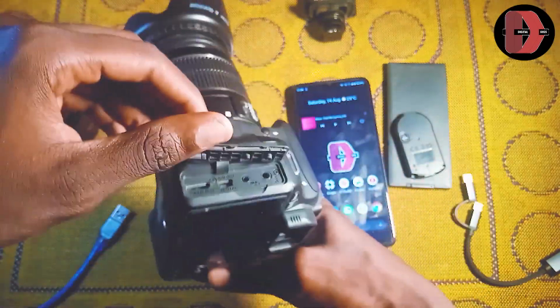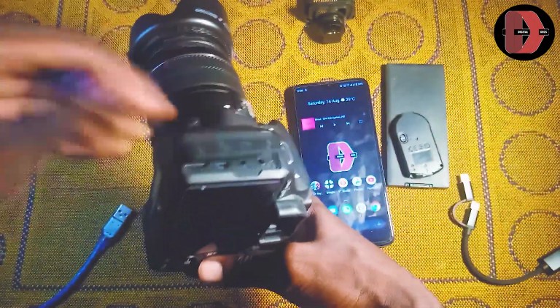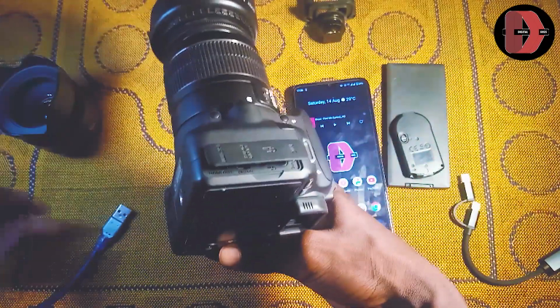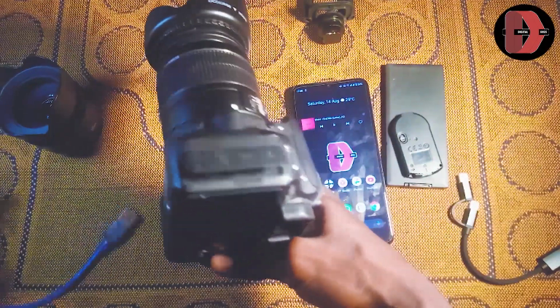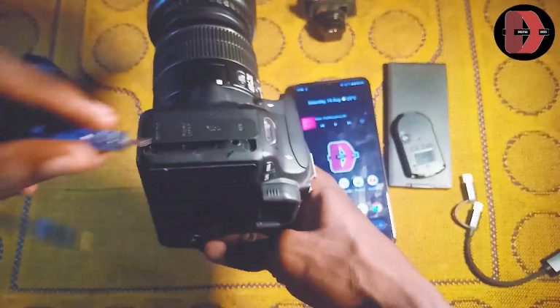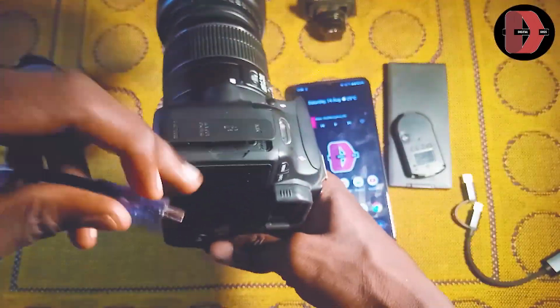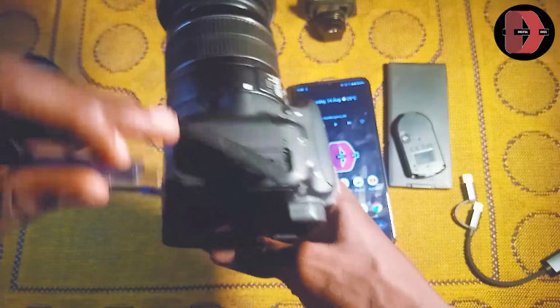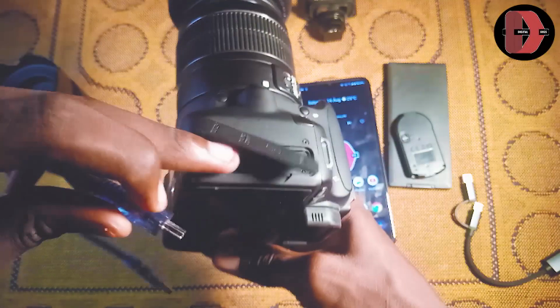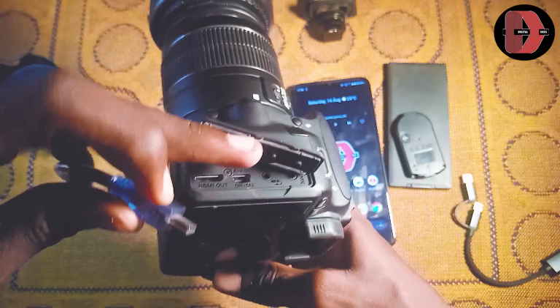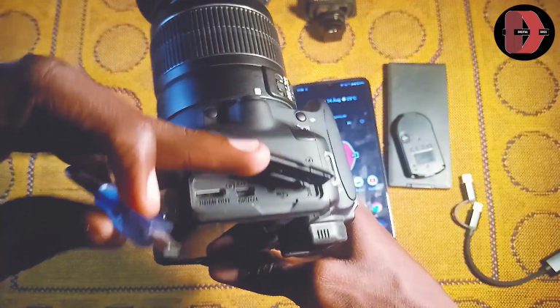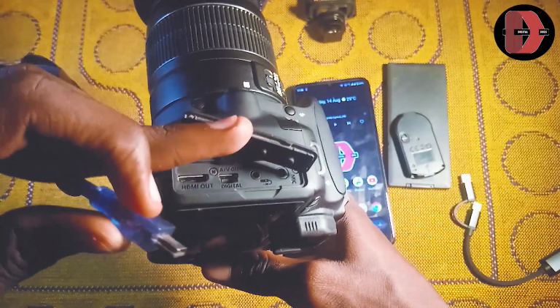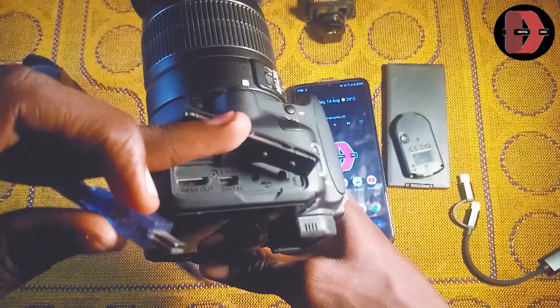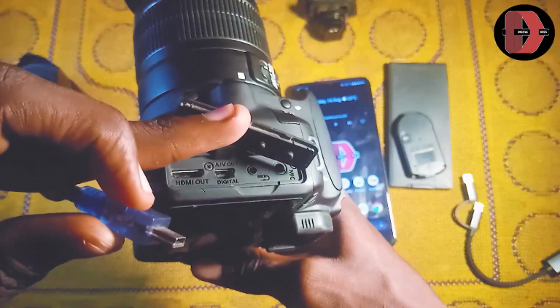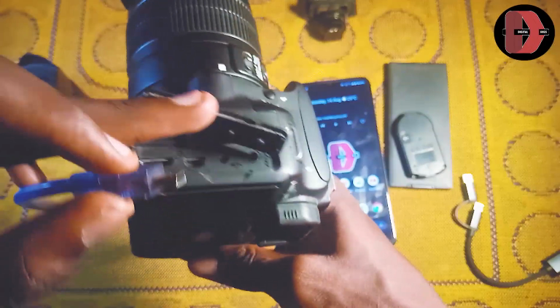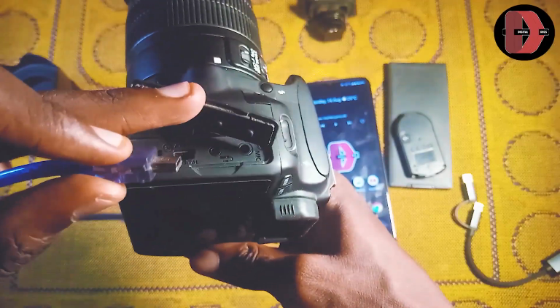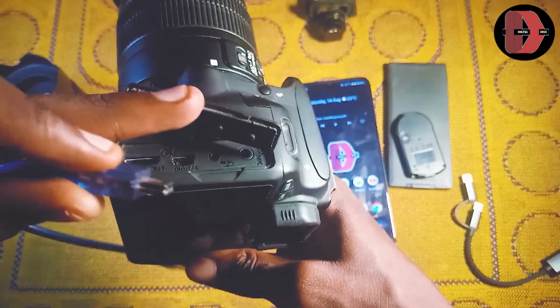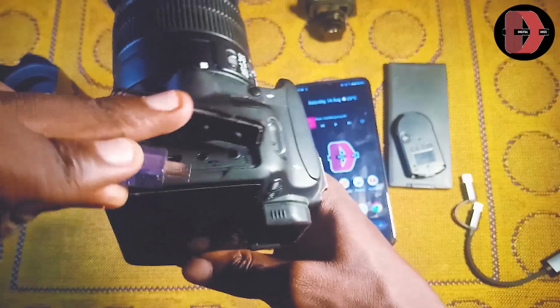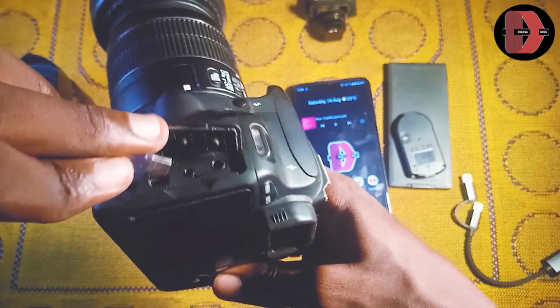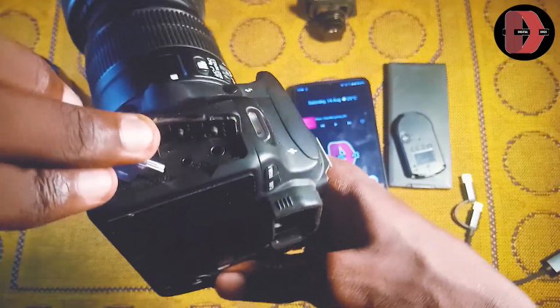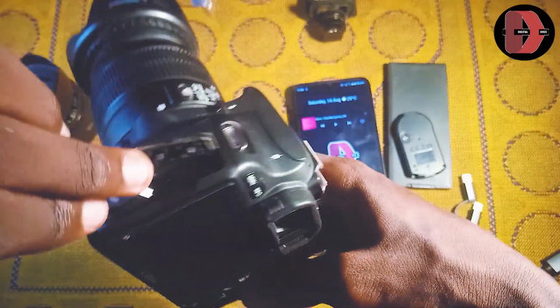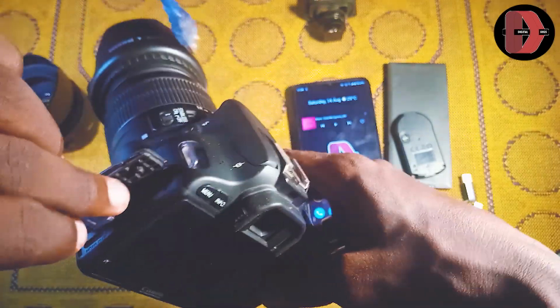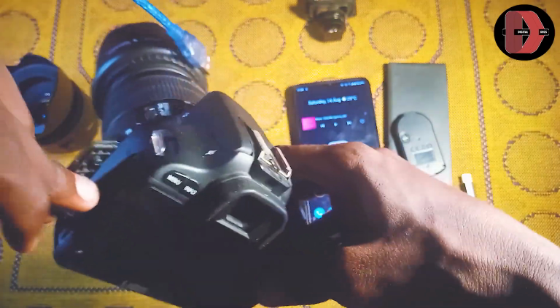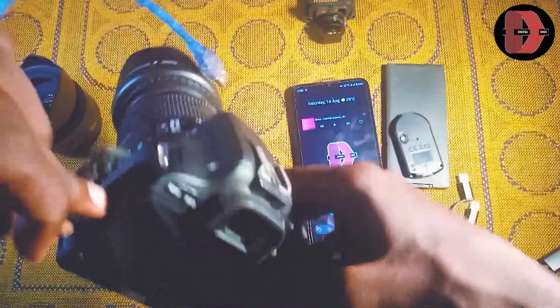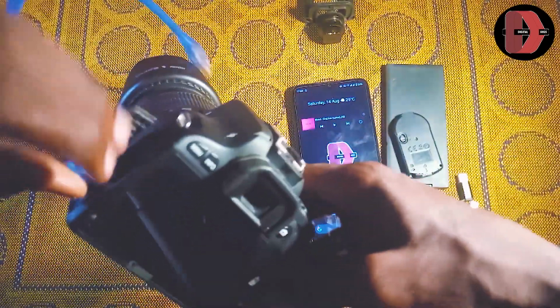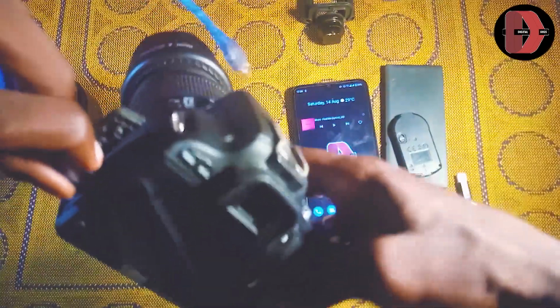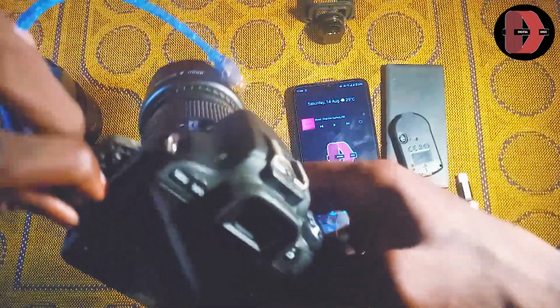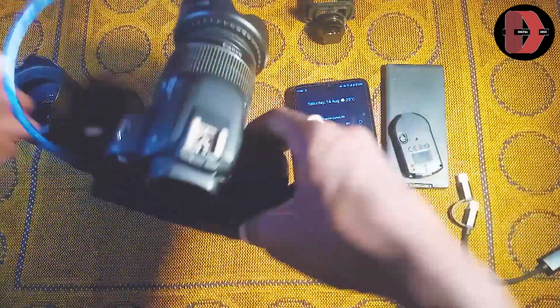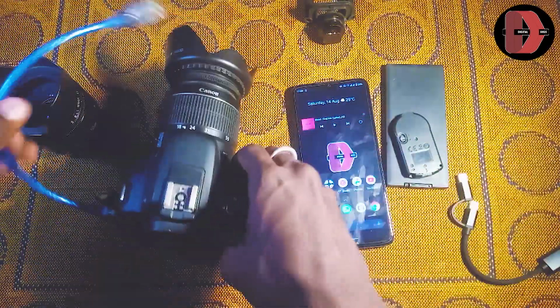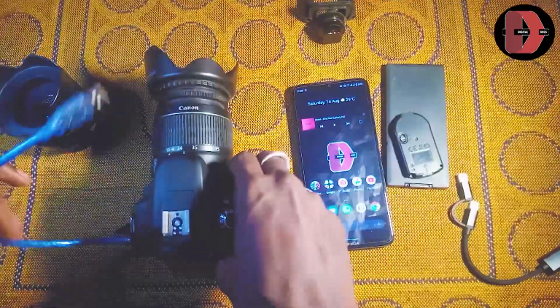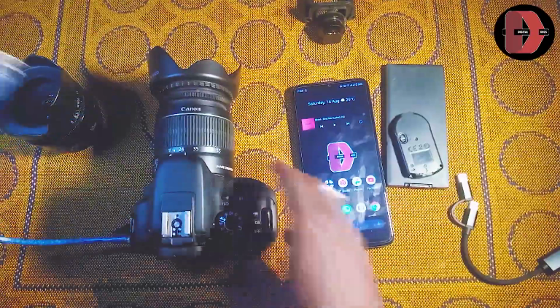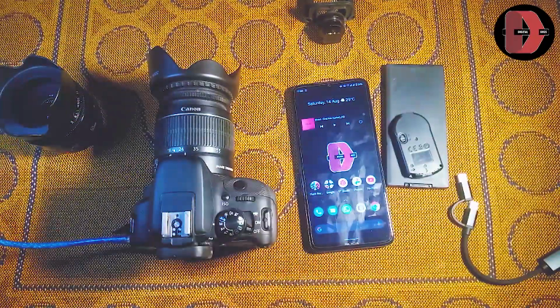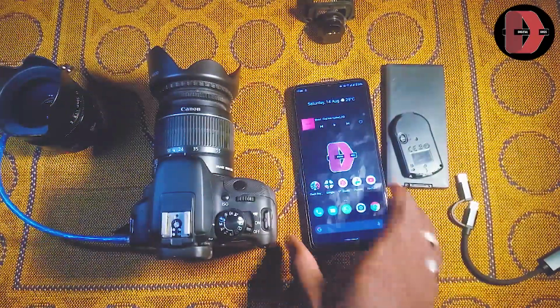Then you connect this right here — the AV out digital port on the camera. You connect it, and after connecting it, you'll now have to download these applications.